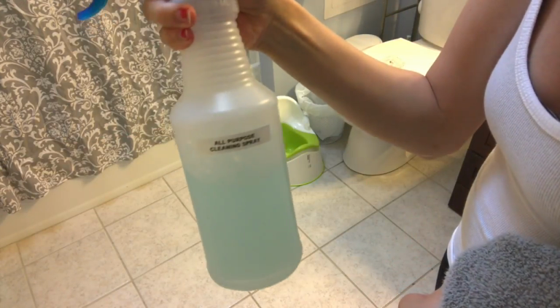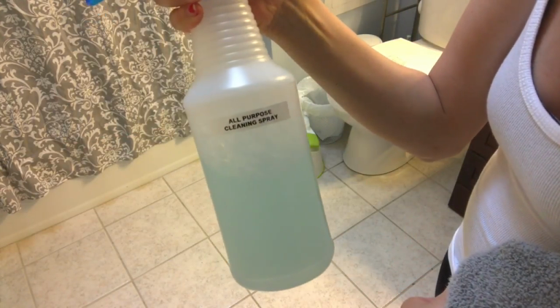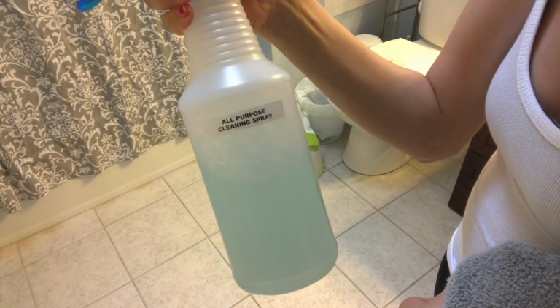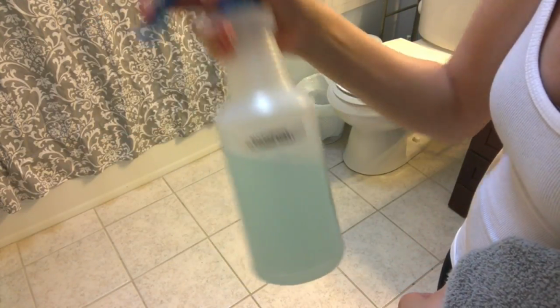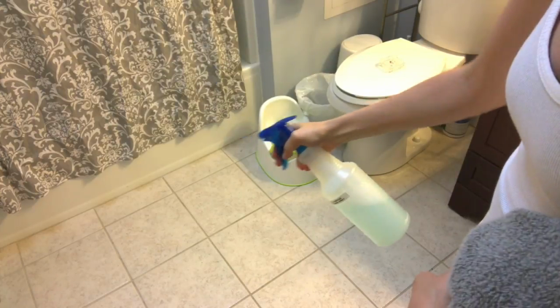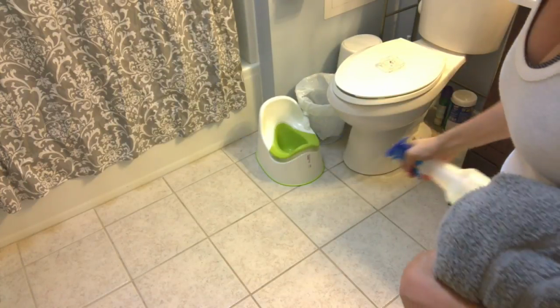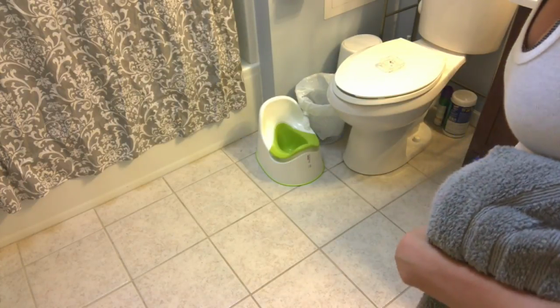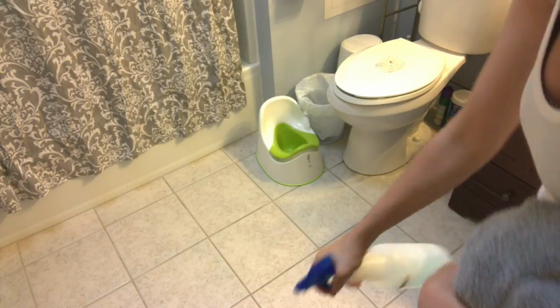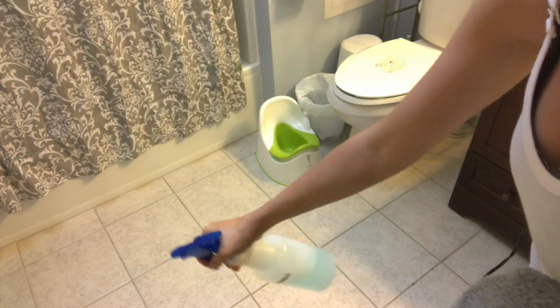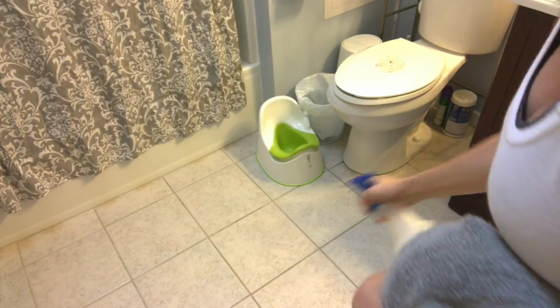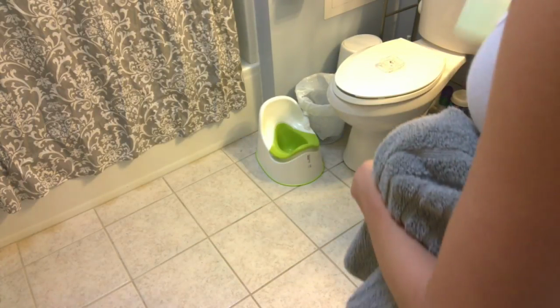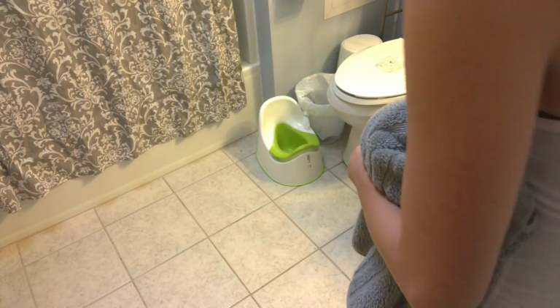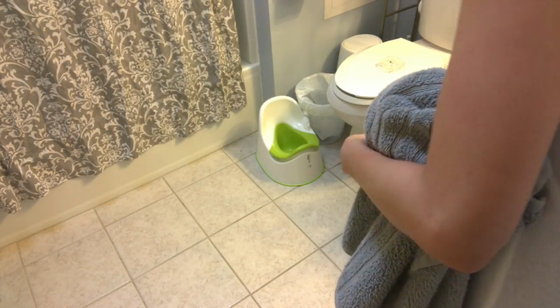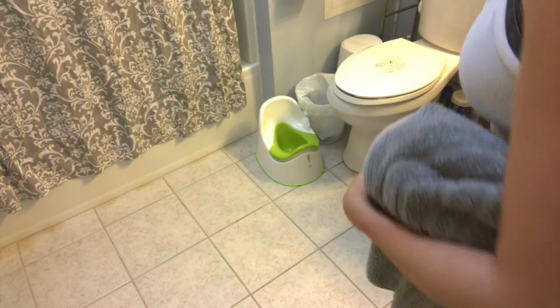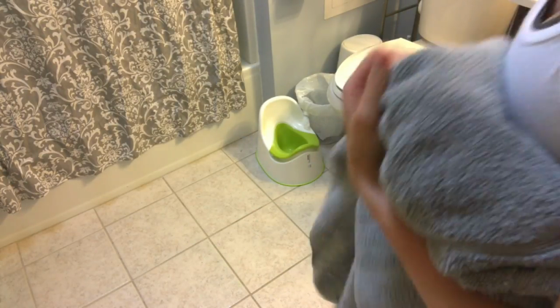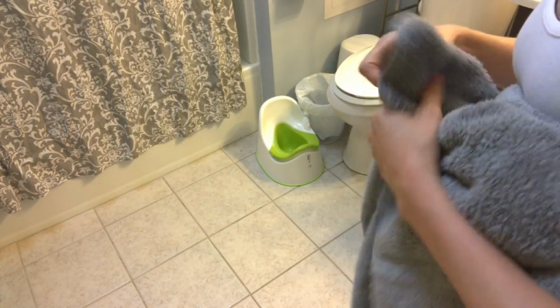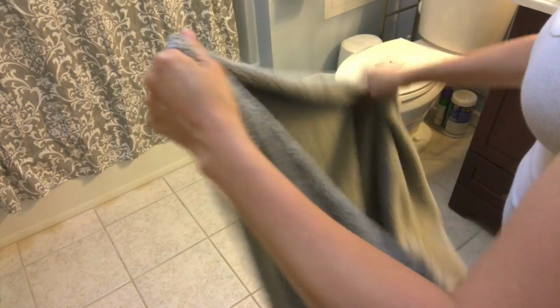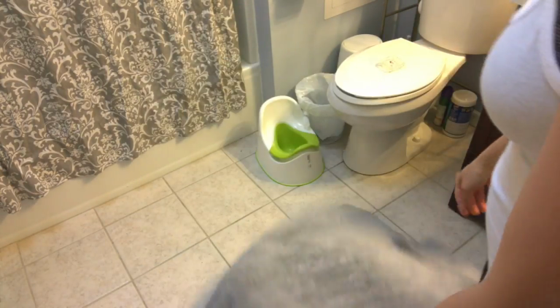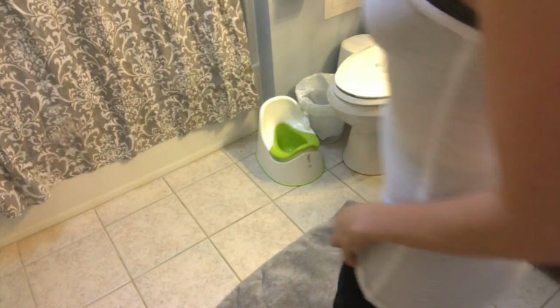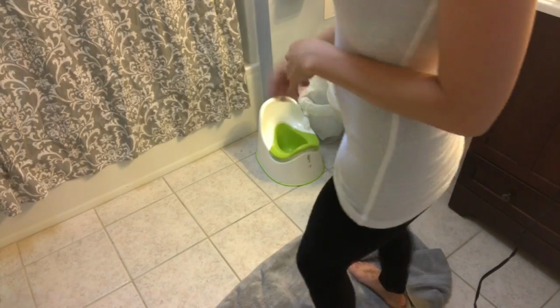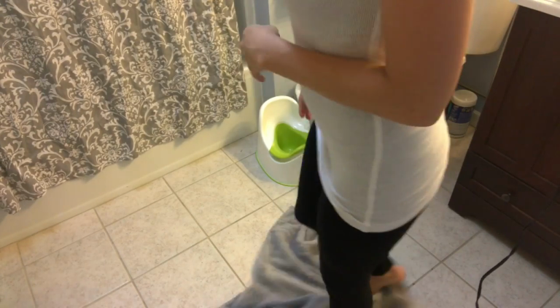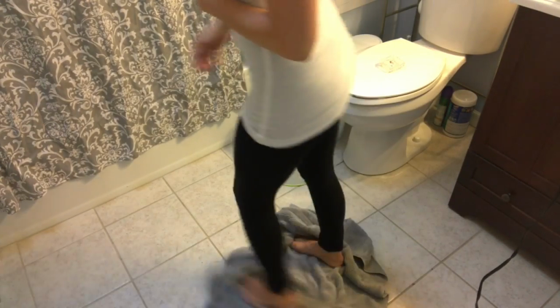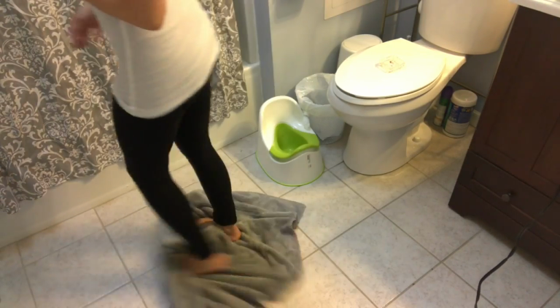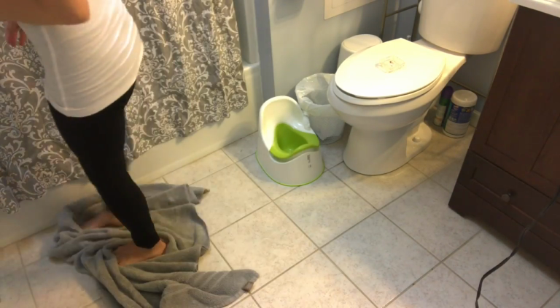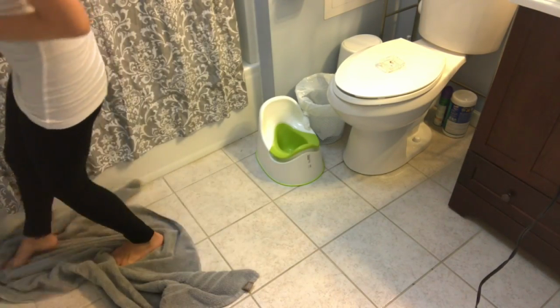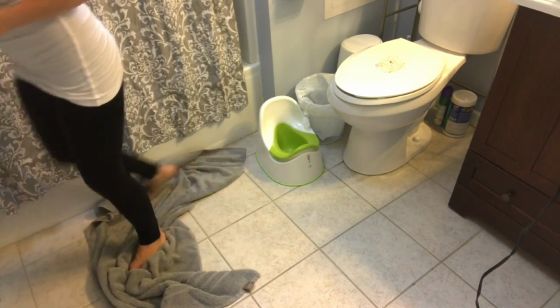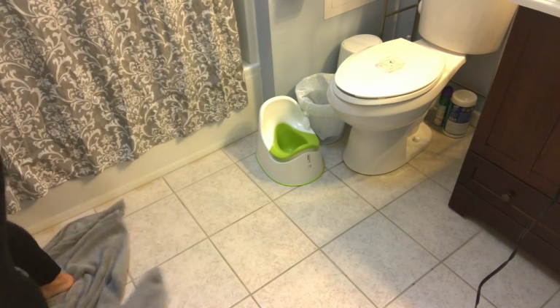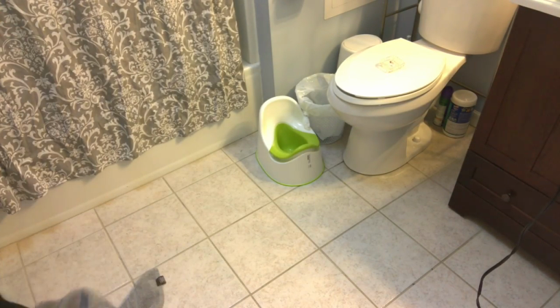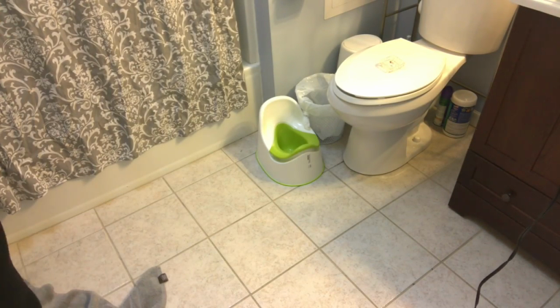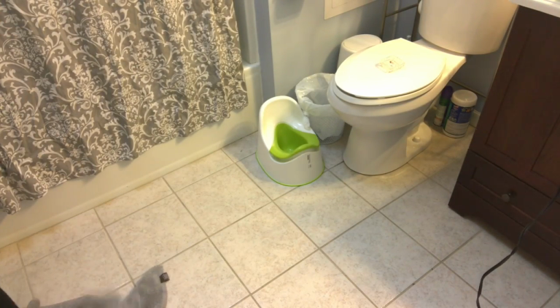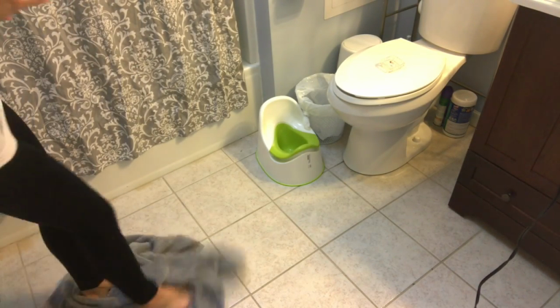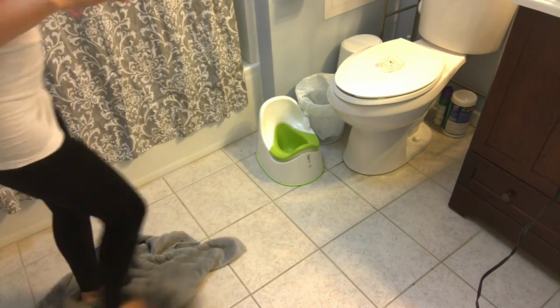Next I'm going to use the all-purpose cleaner all over my tile floors and my sink, and it cleans both of them beautifully. The floors felt so nice and clean on my feet — this is great for those in-between cleanings.